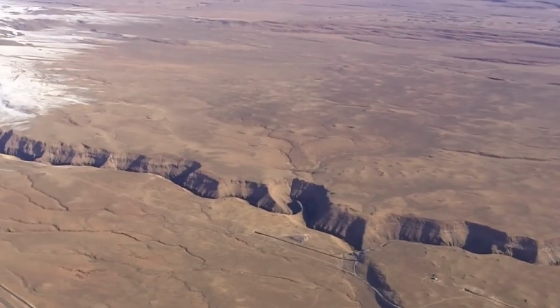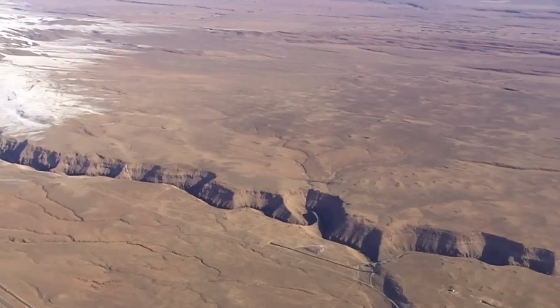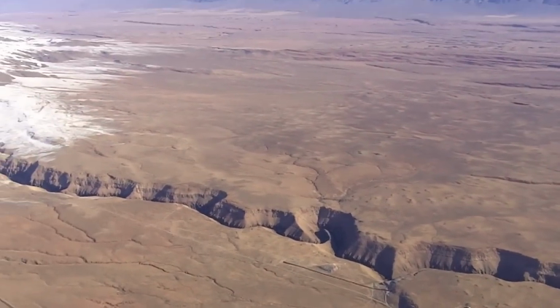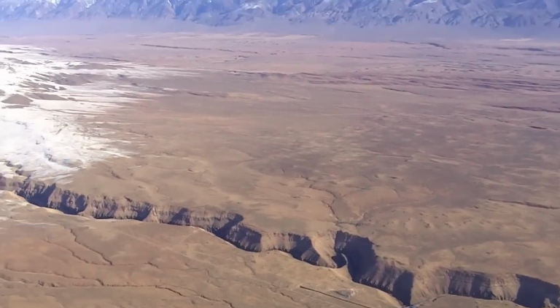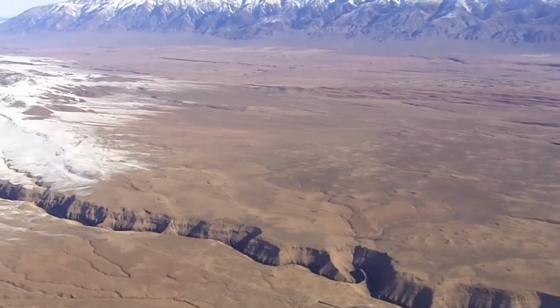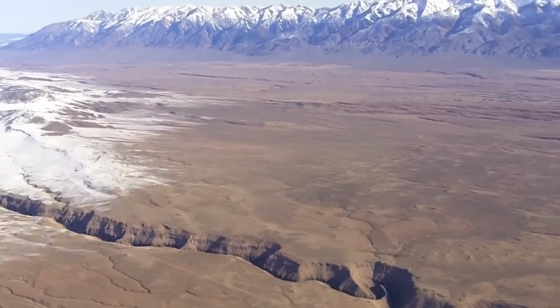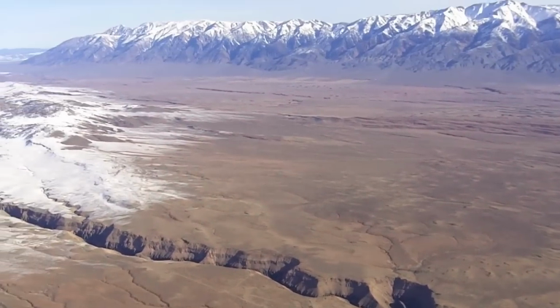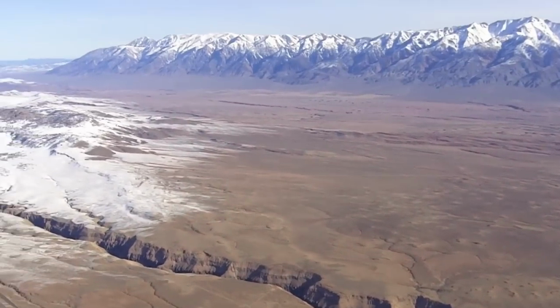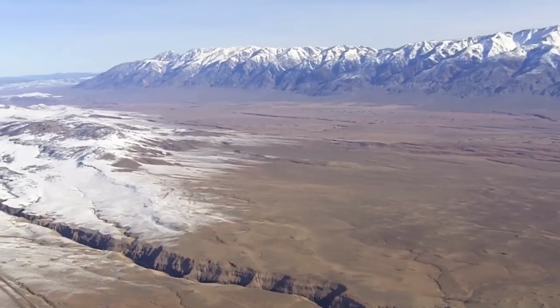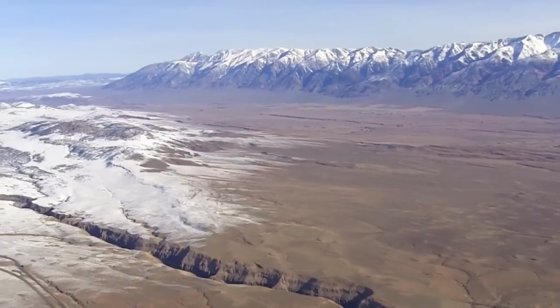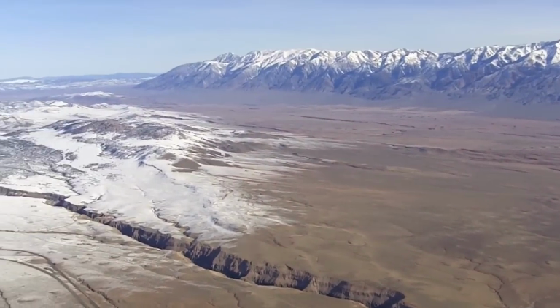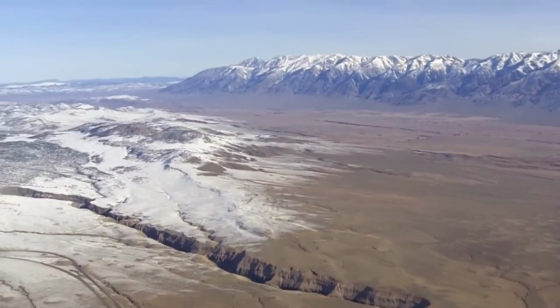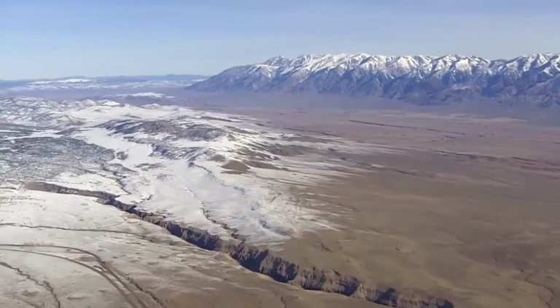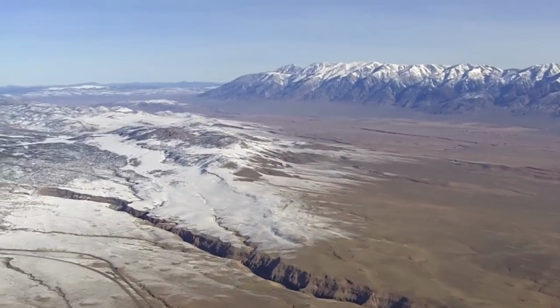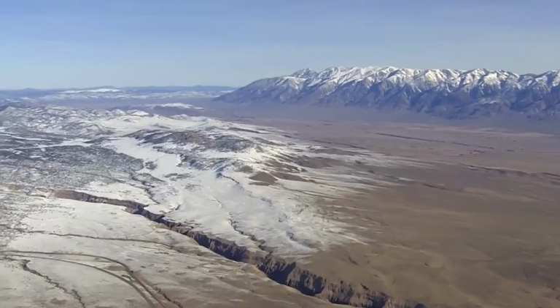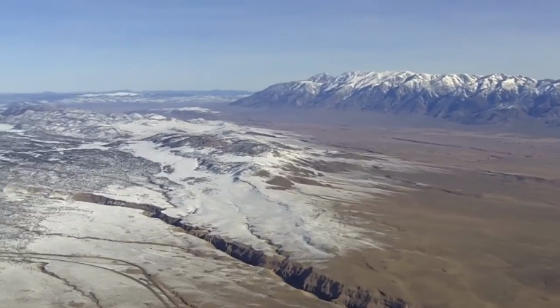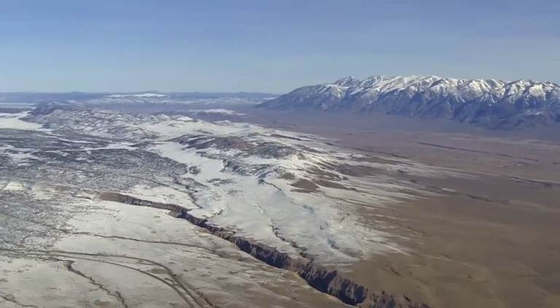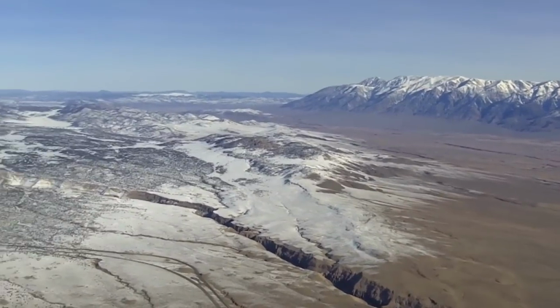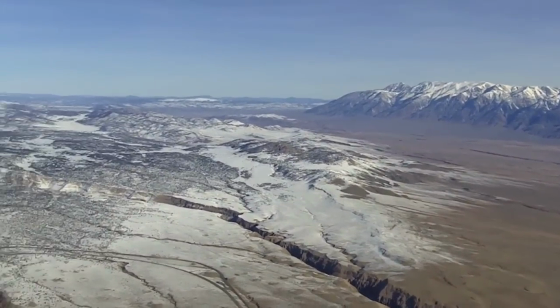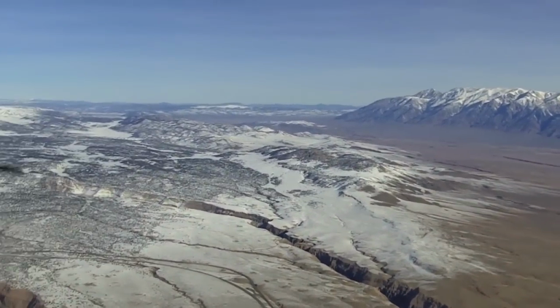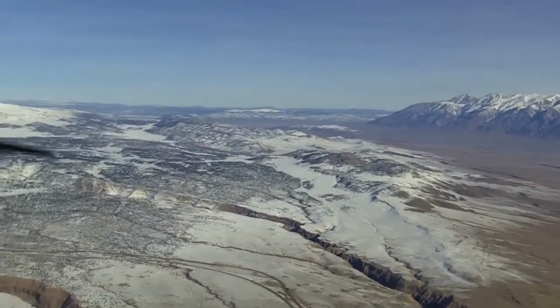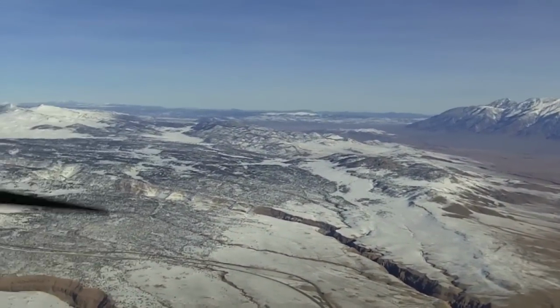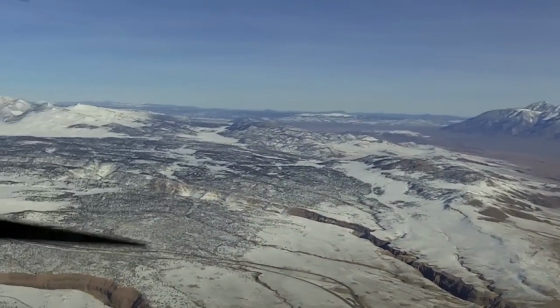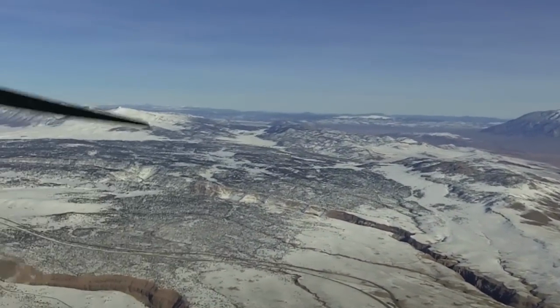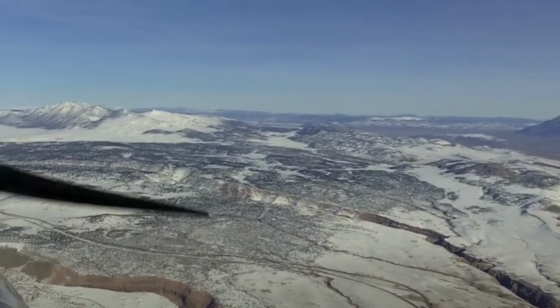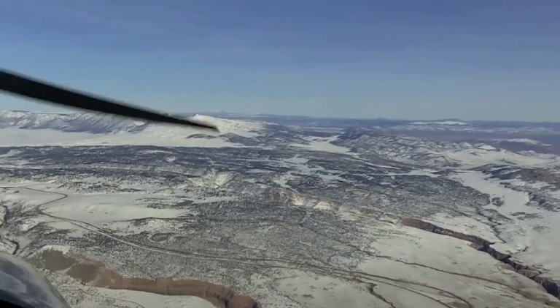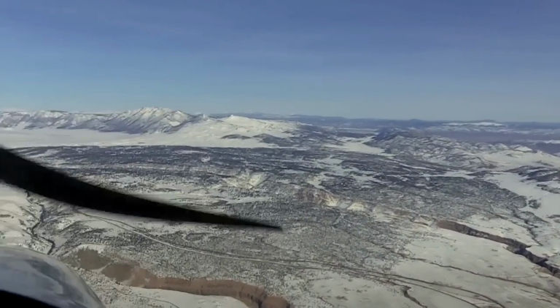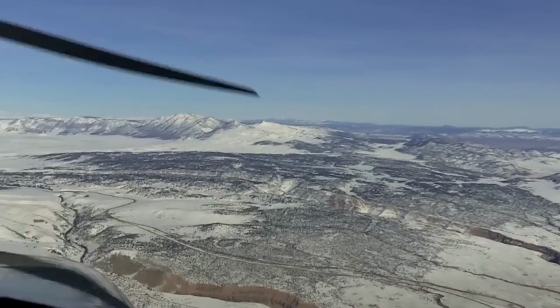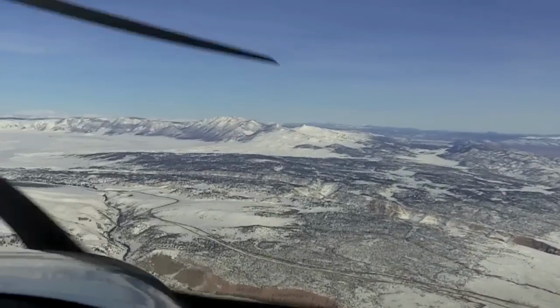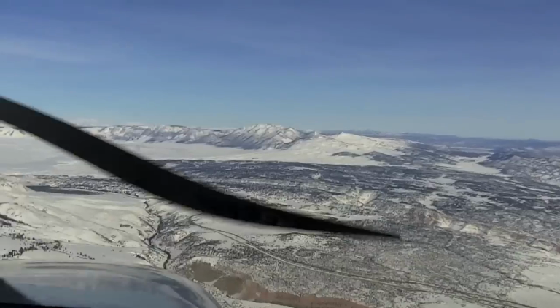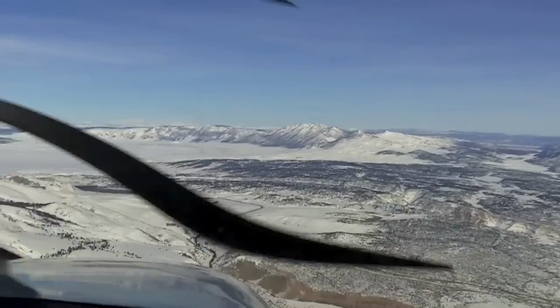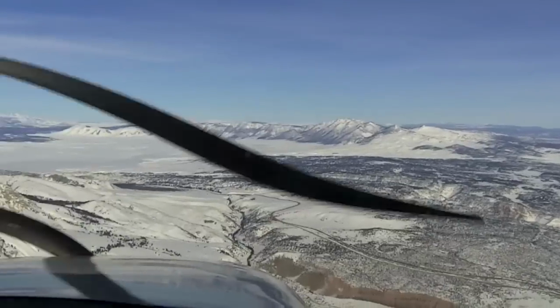We're well out over Crowley West, located along Highway 395. This whole valley is controlled by the Department of Water and Power.